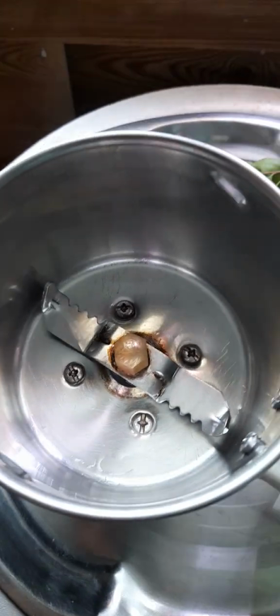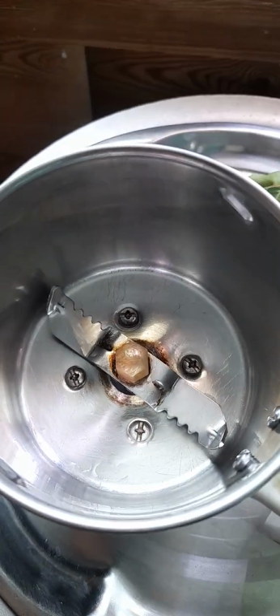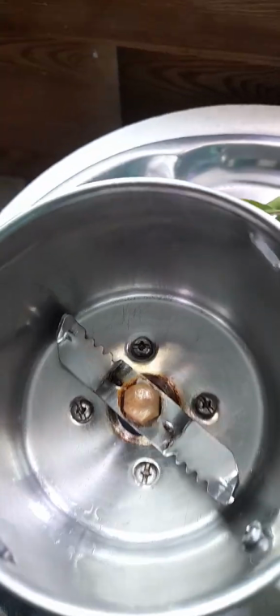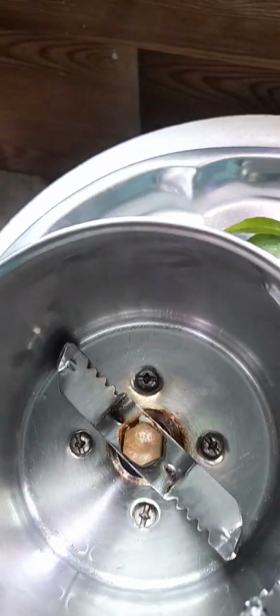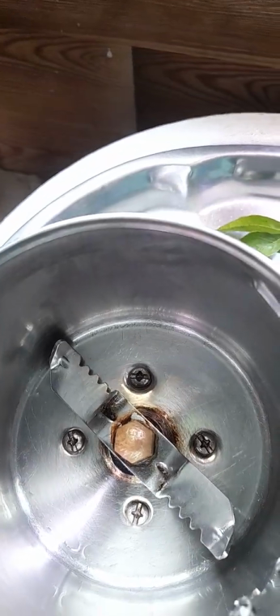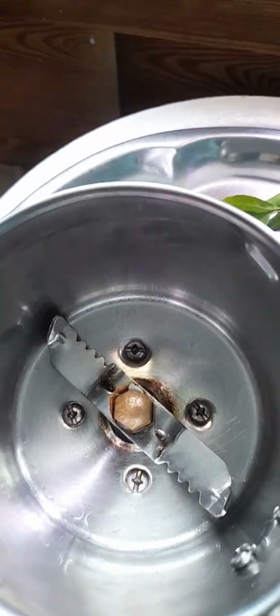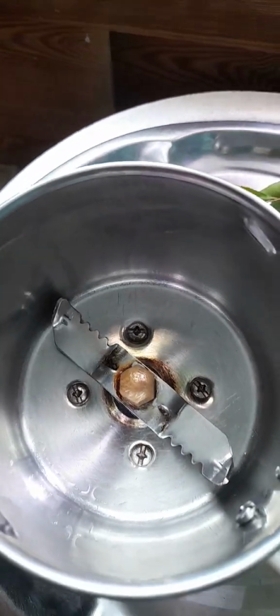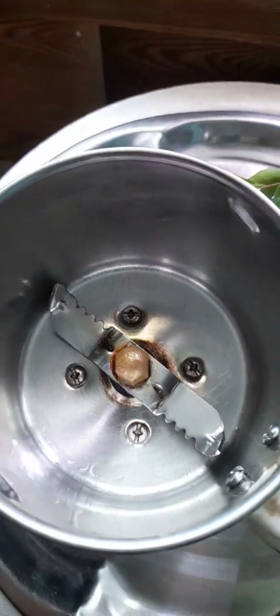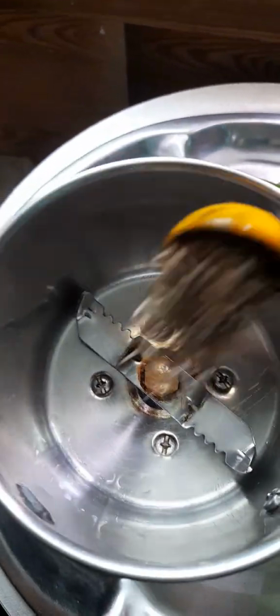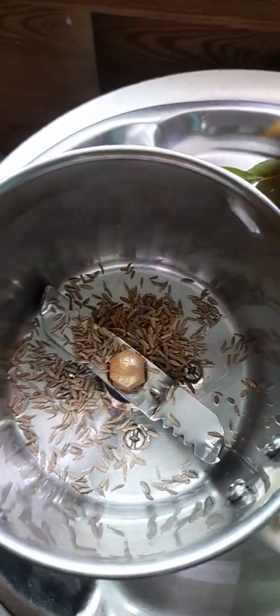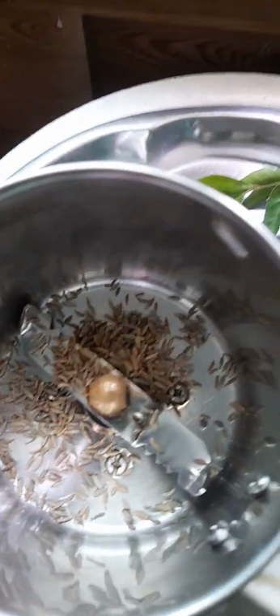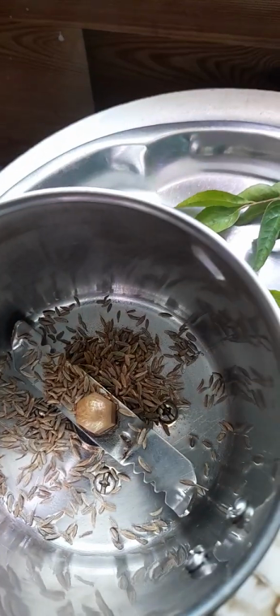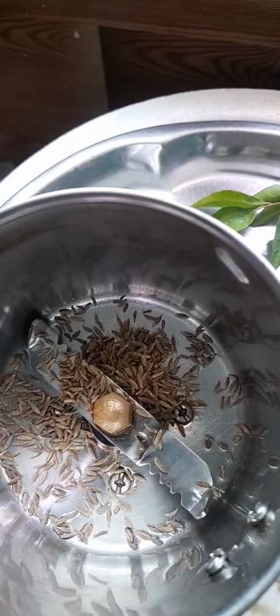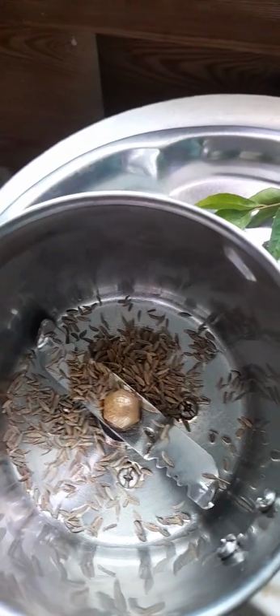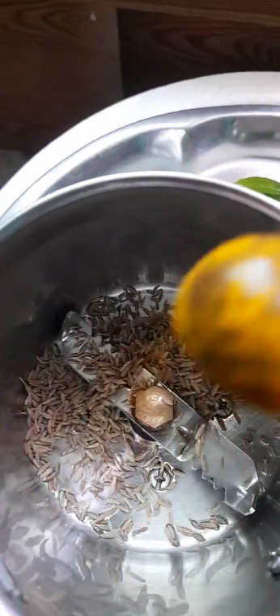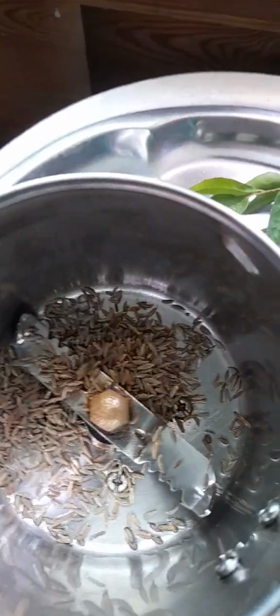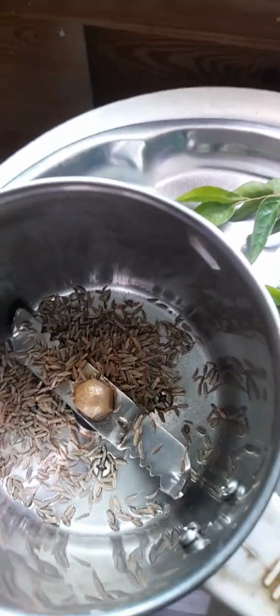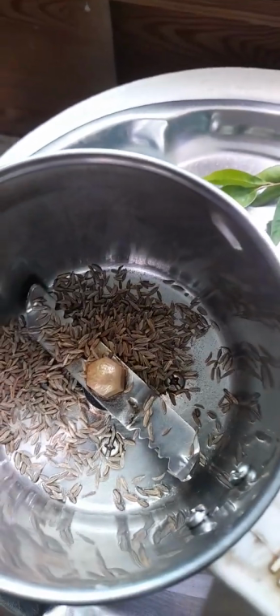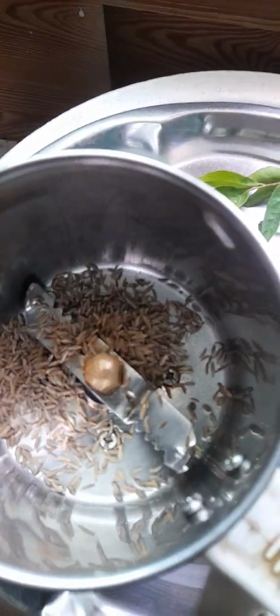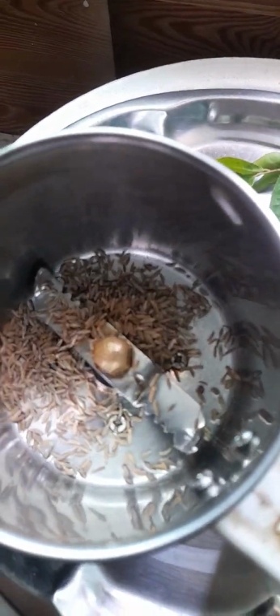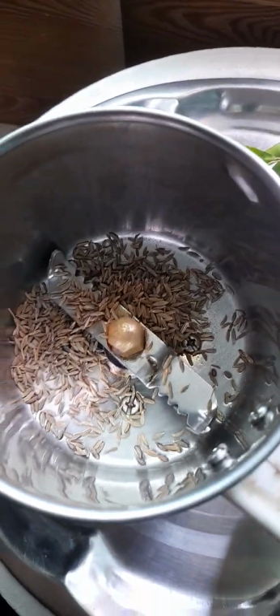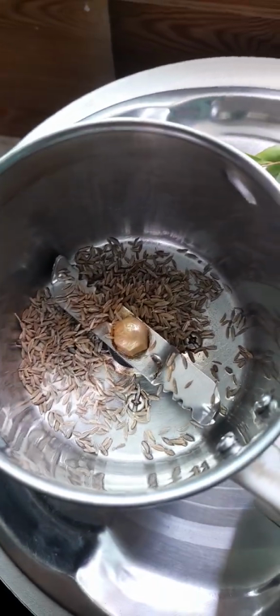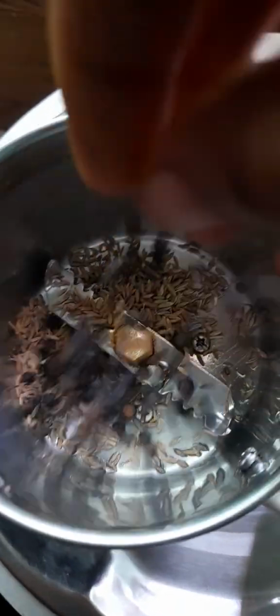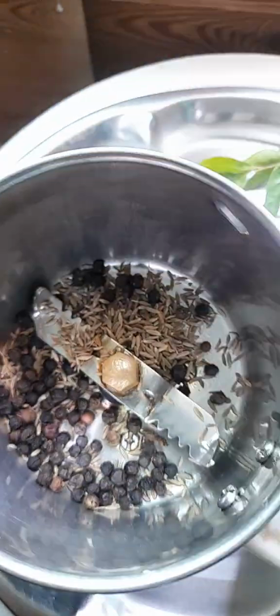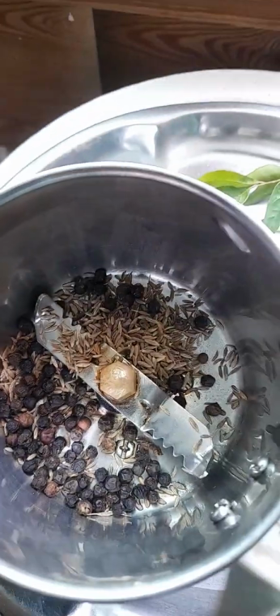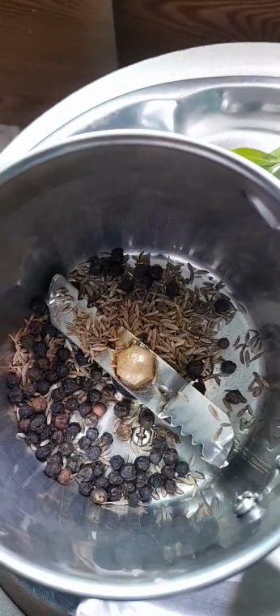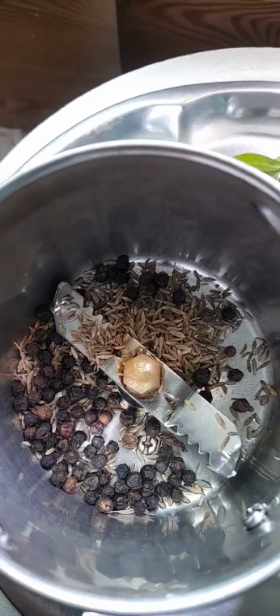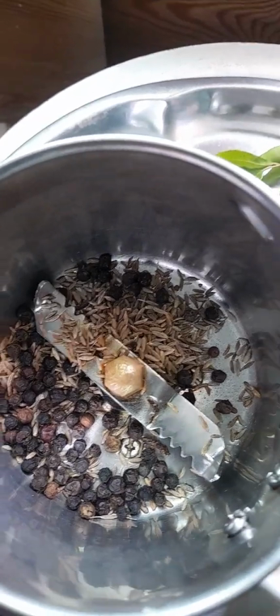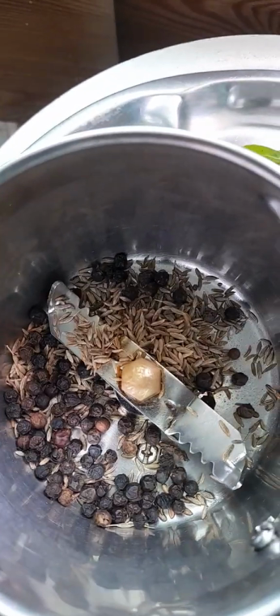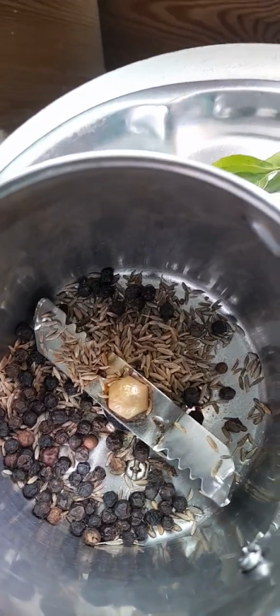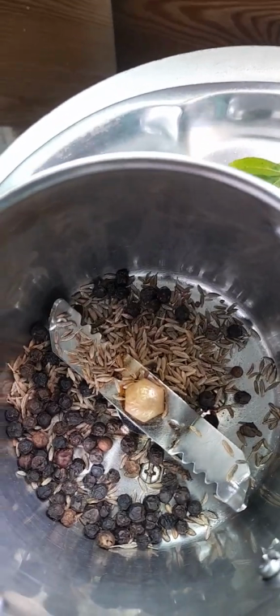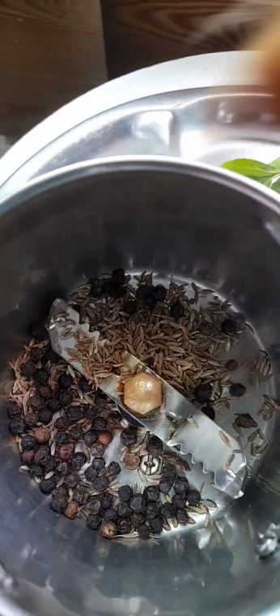Here we are. 2 tablespoons of cheese, 1 tablespoon of cheese.